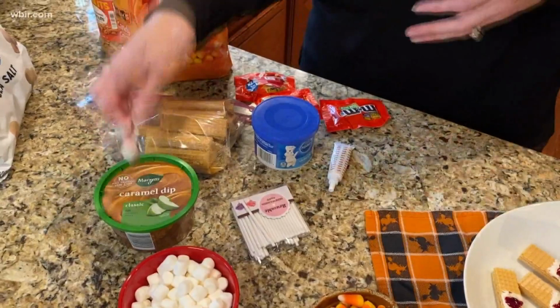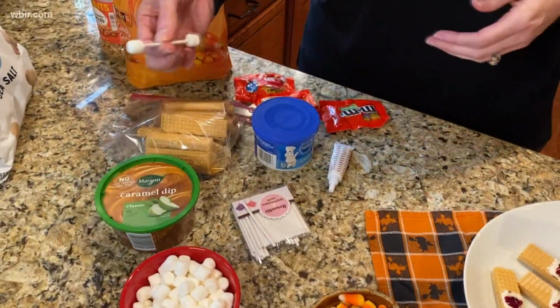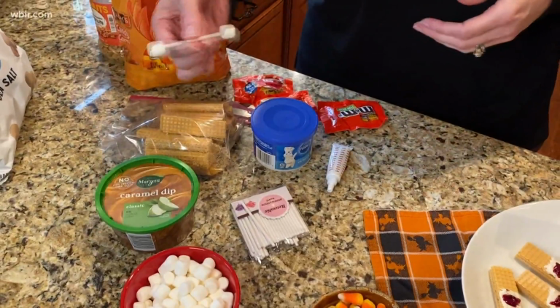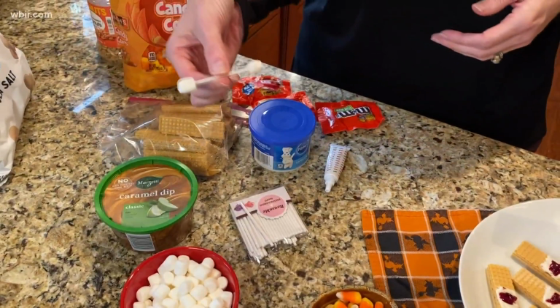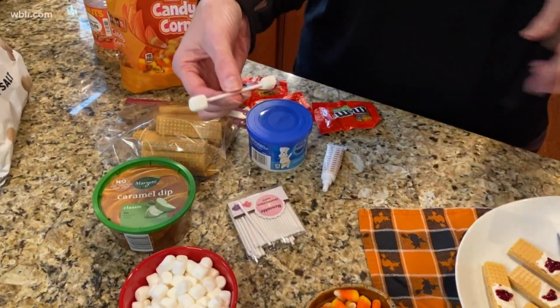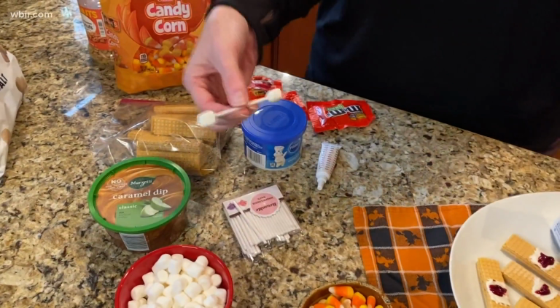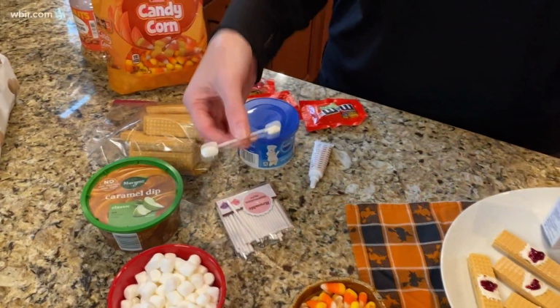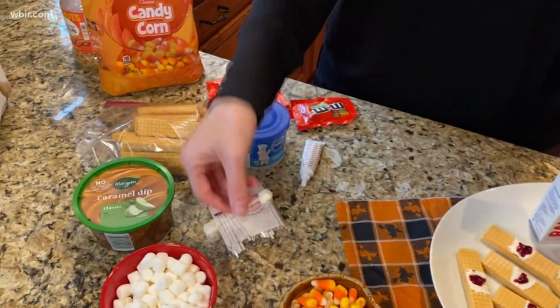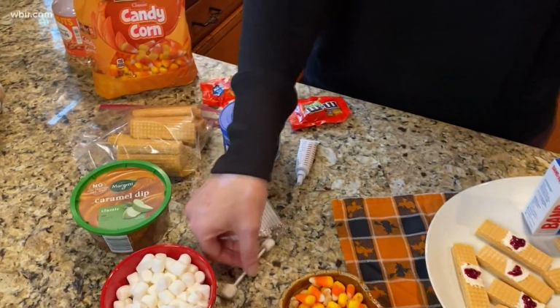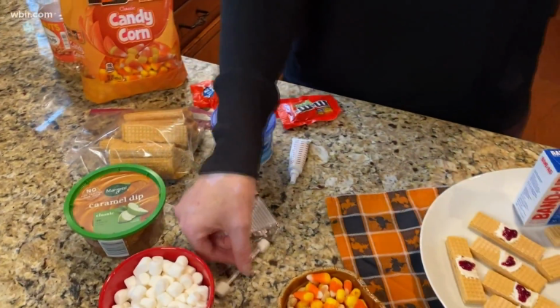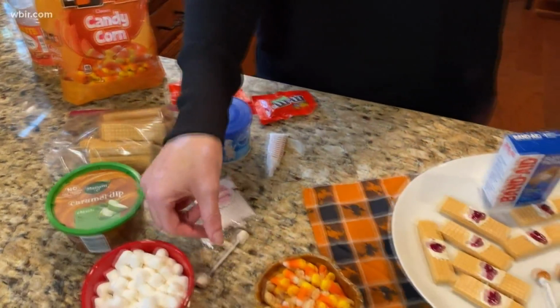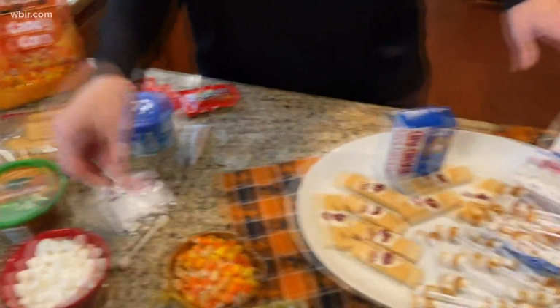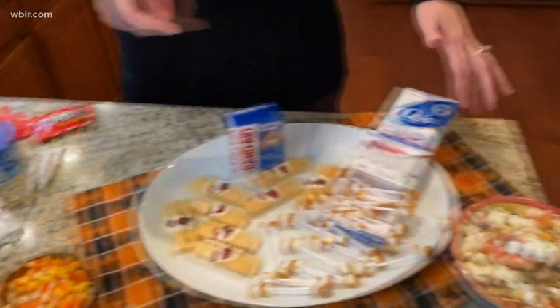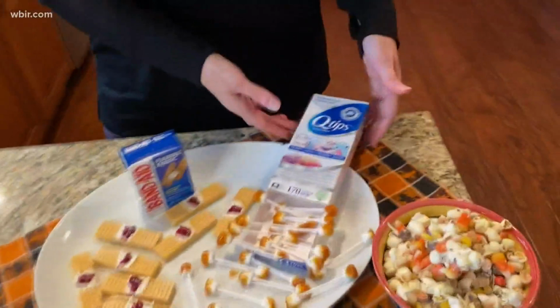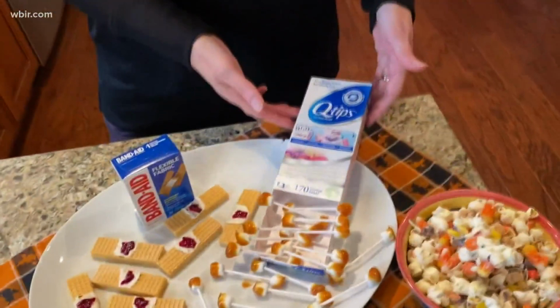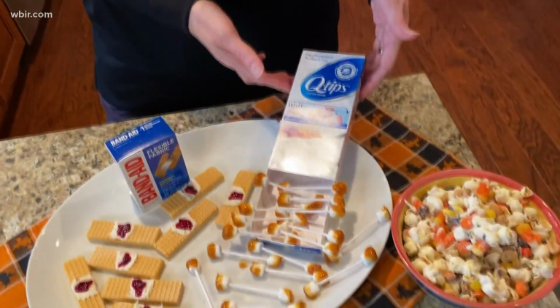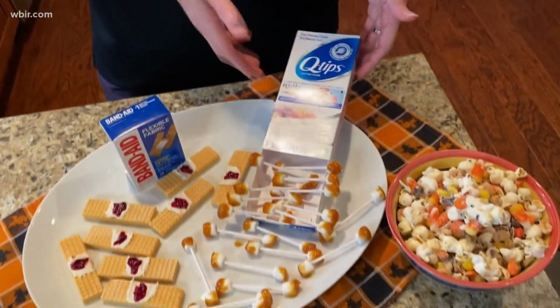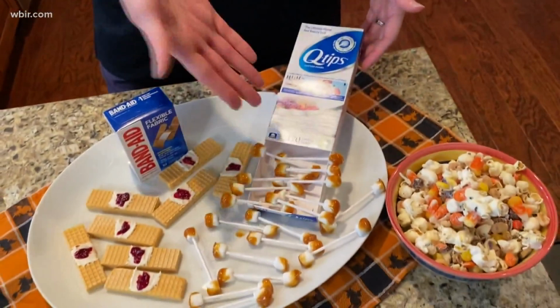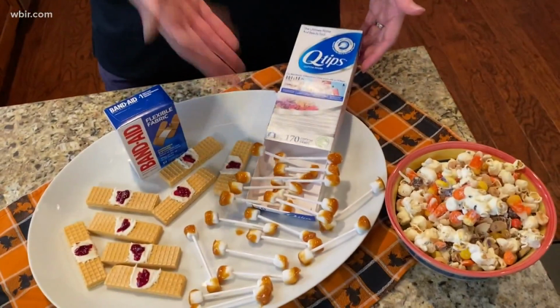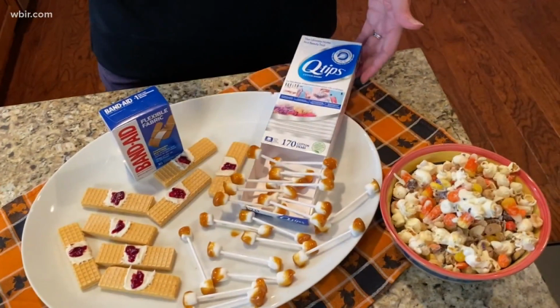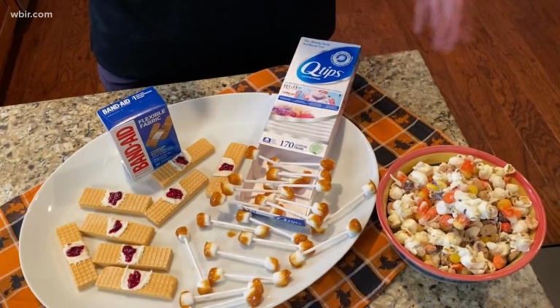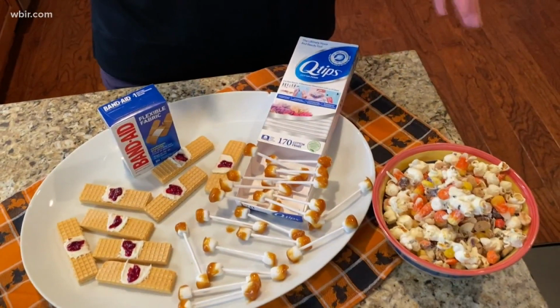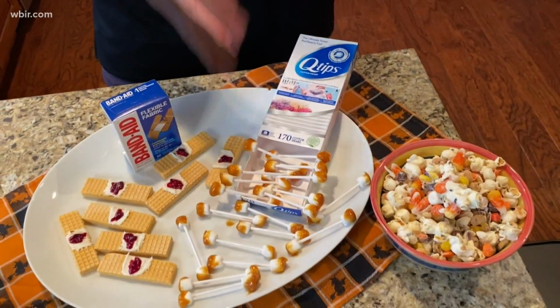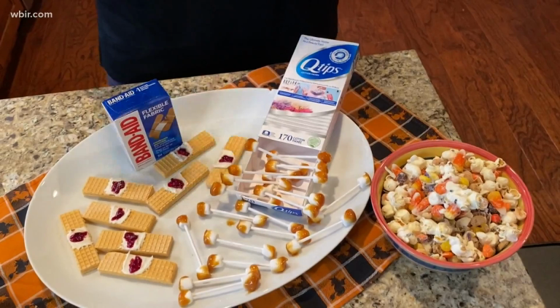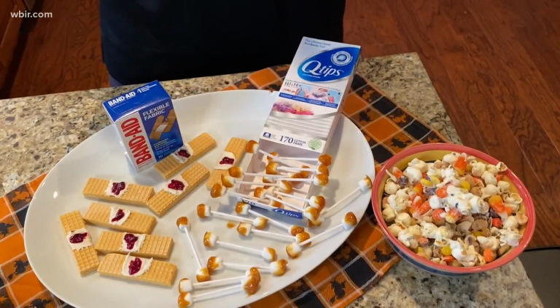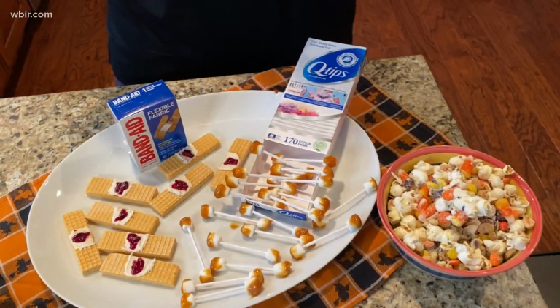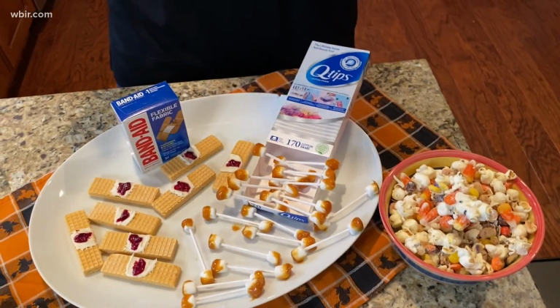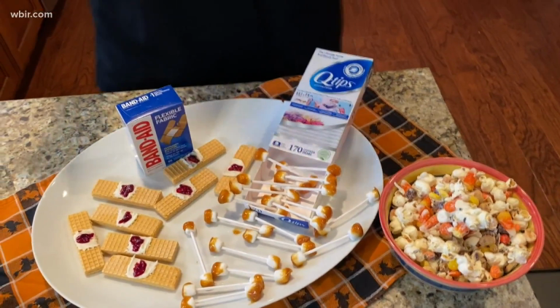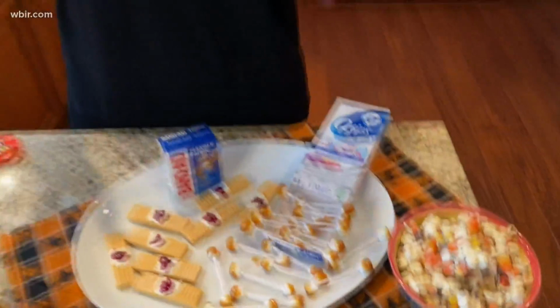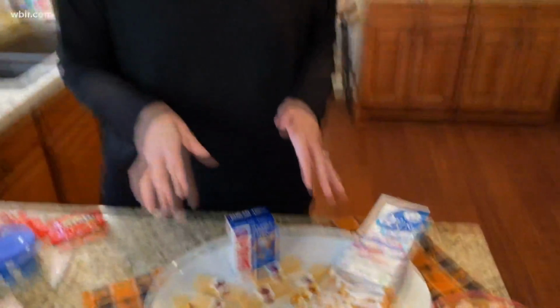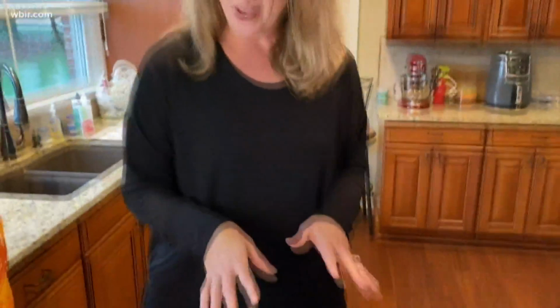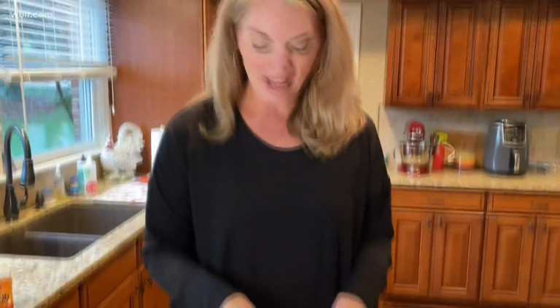Make sure you get the container of actual Q-tips and display them in there — it's really cute and it shows people what they're supposed to be.